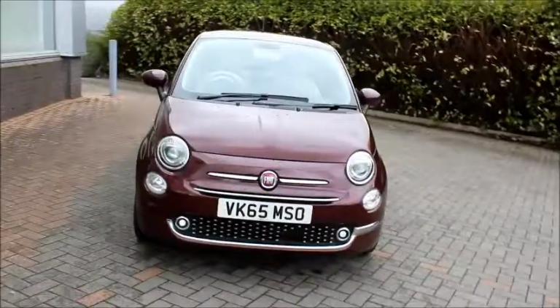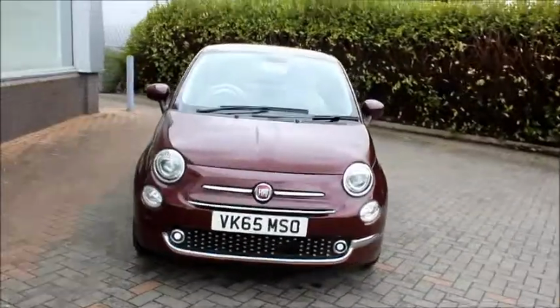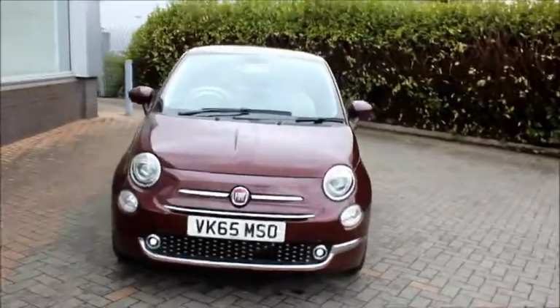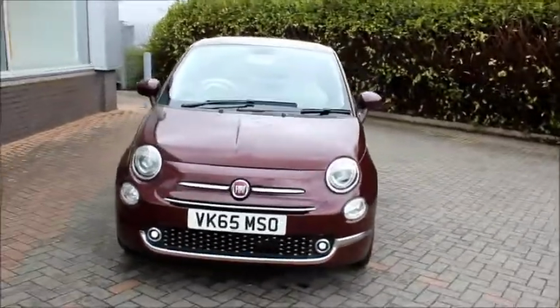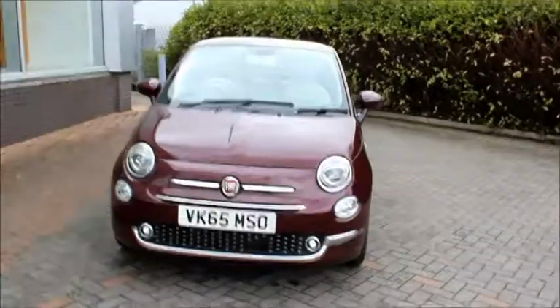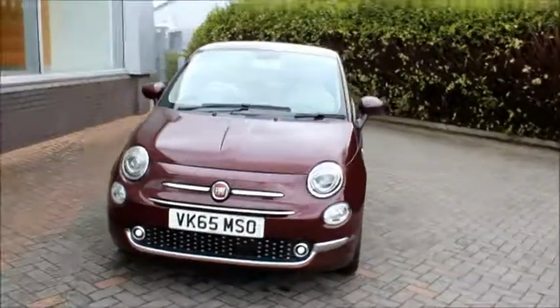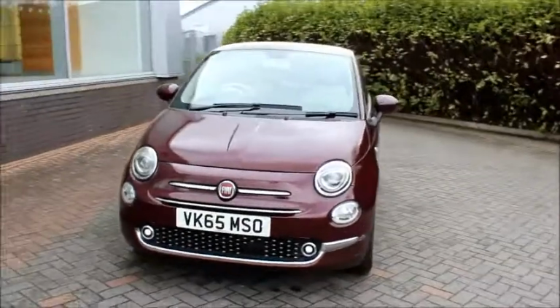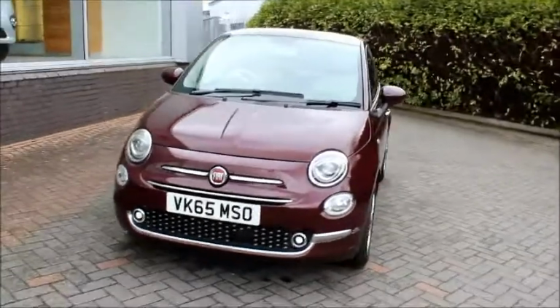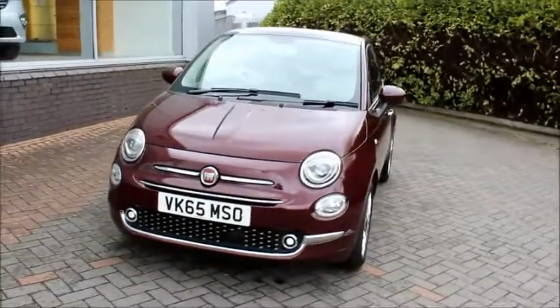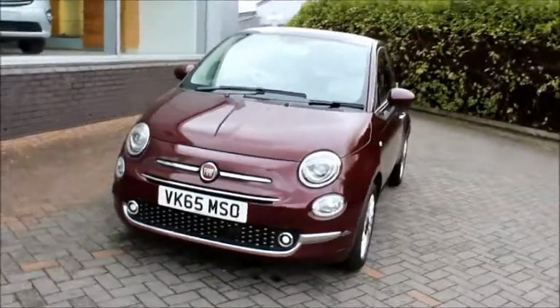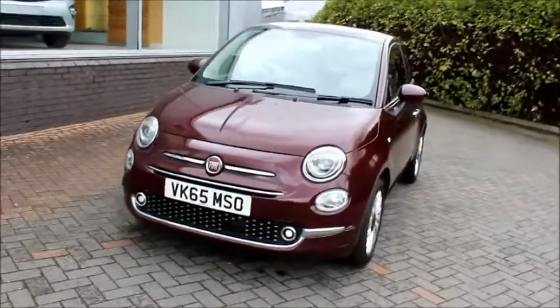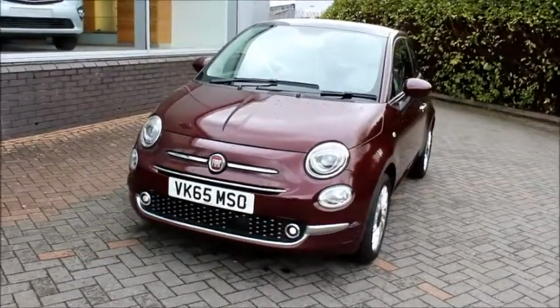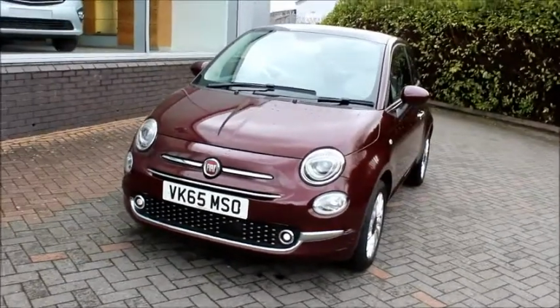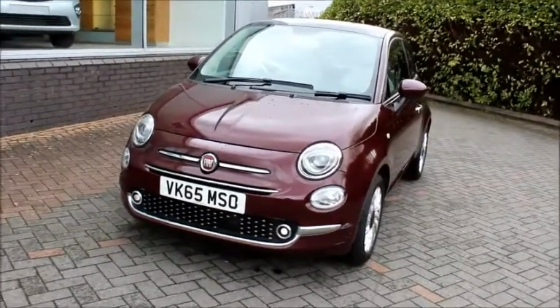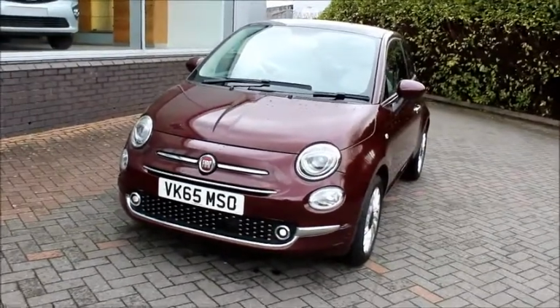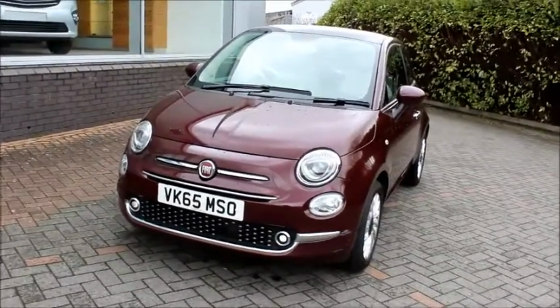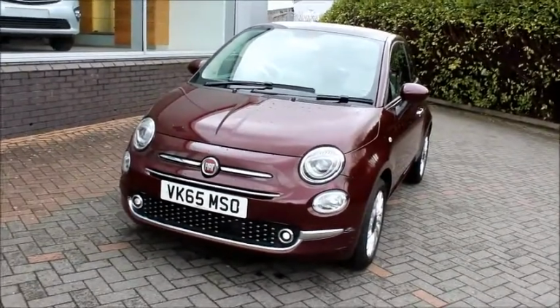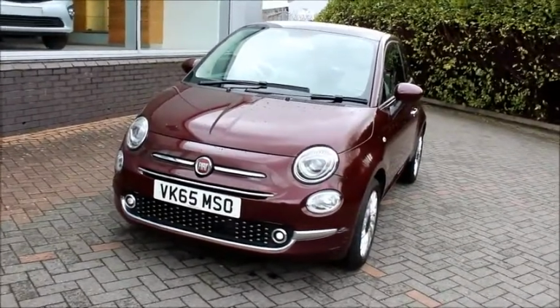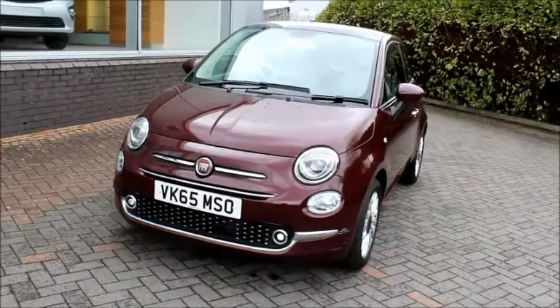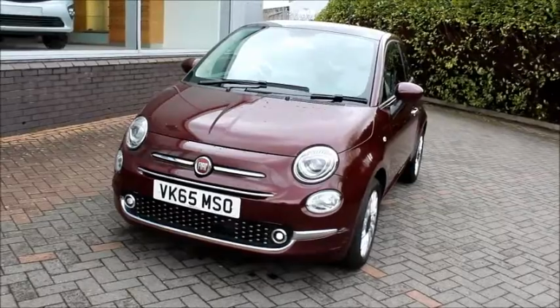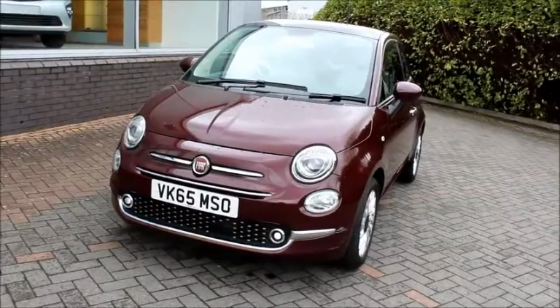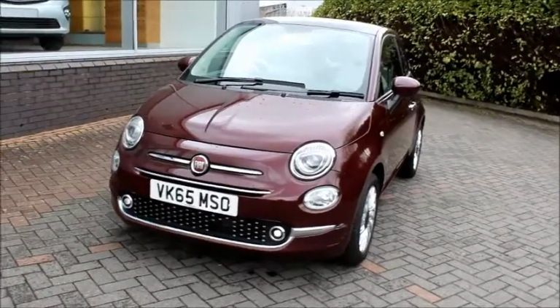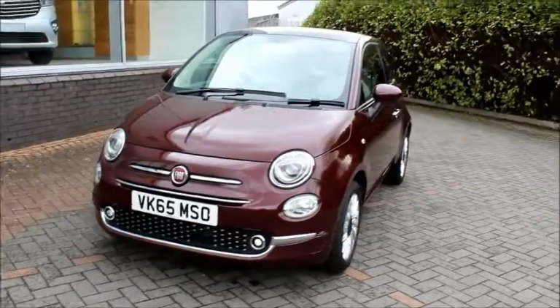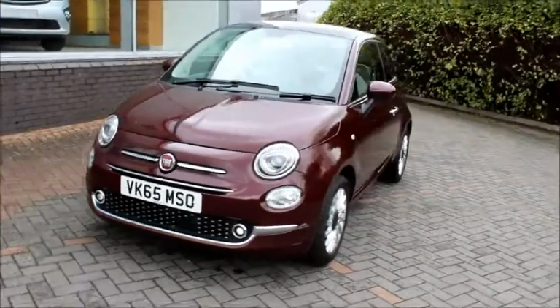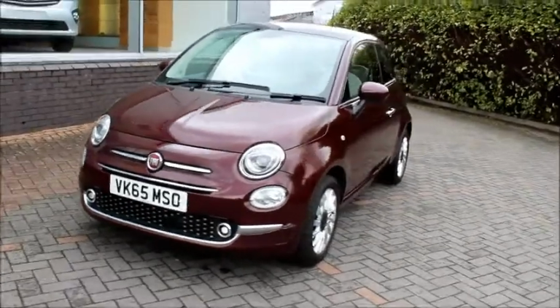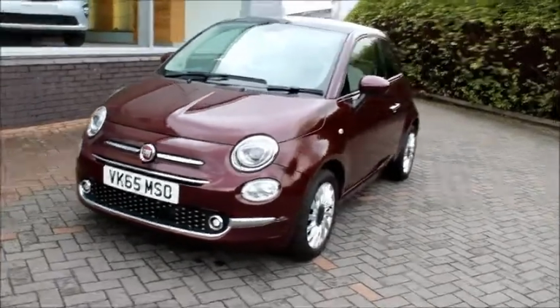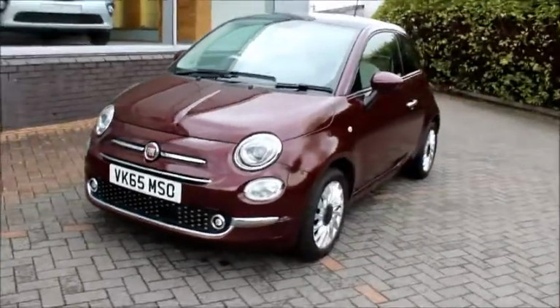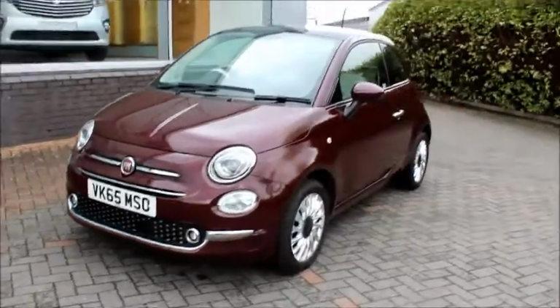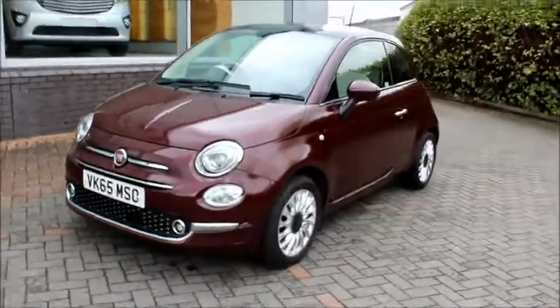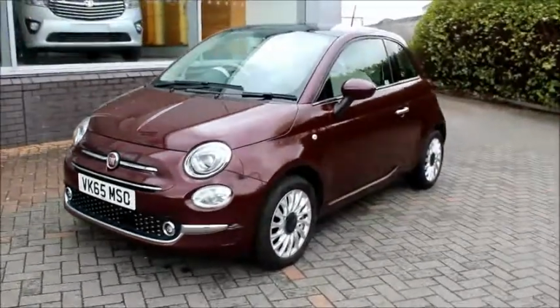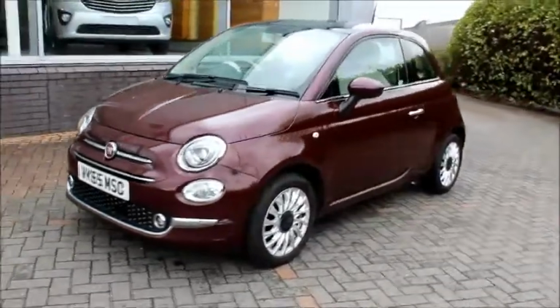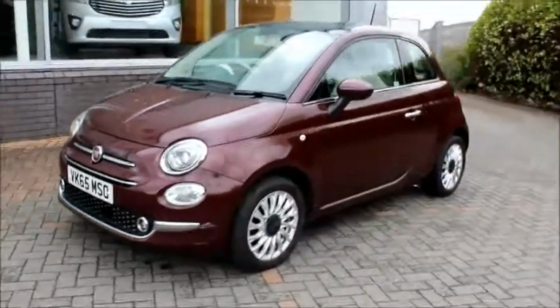This vehicle was first registered in September 2015 and as you can see is on a 65 plate. It has a warranted mileage of 65,695 miles.